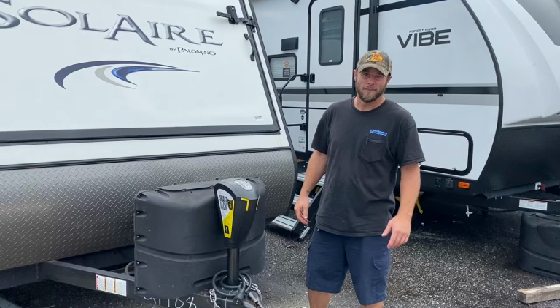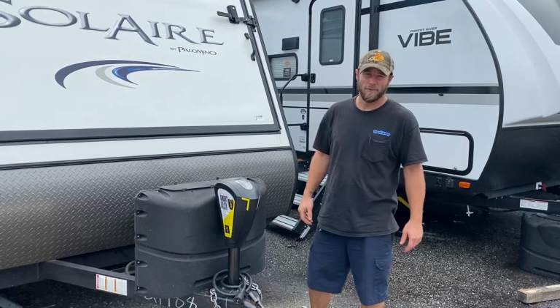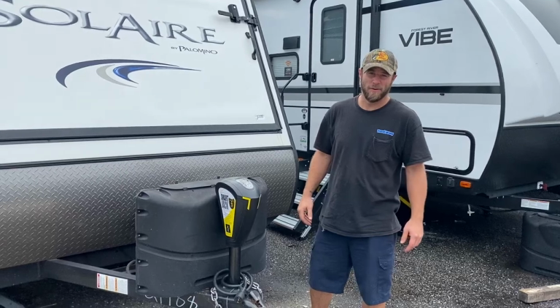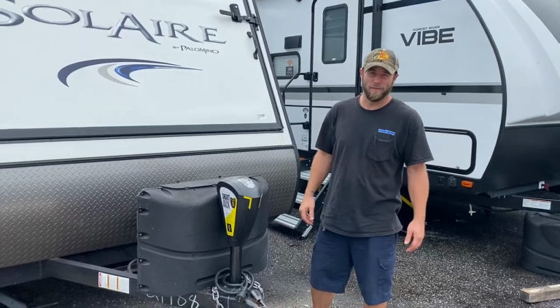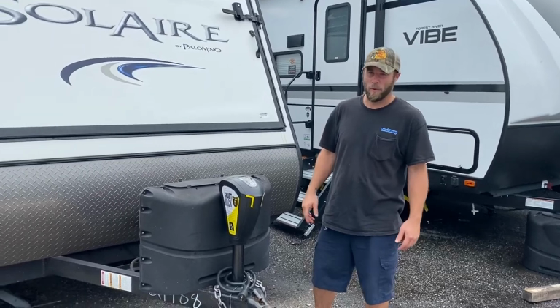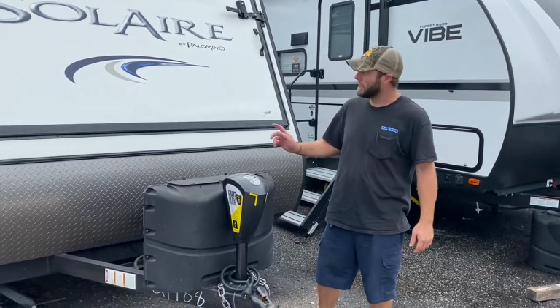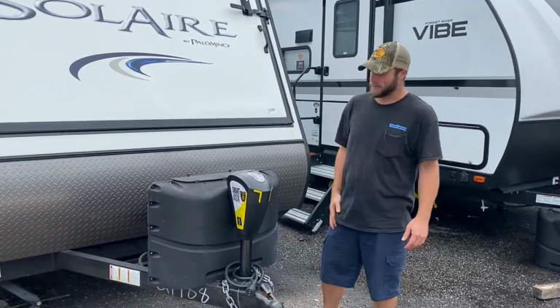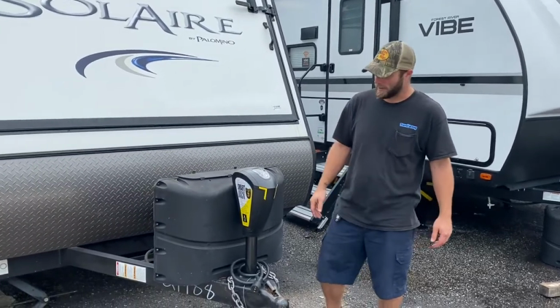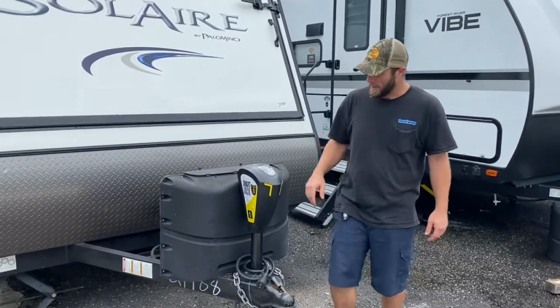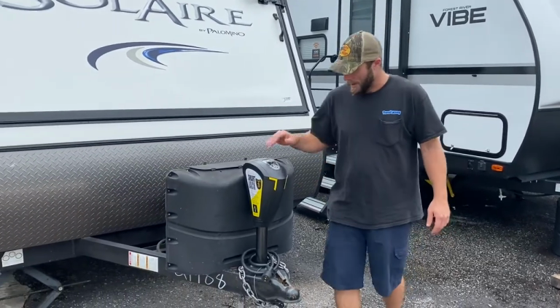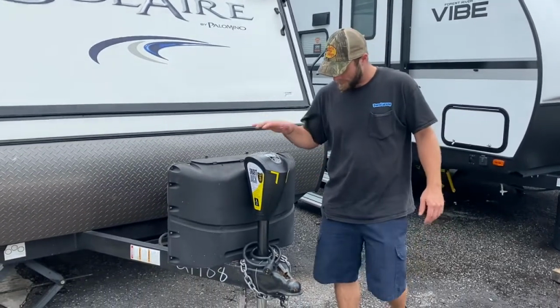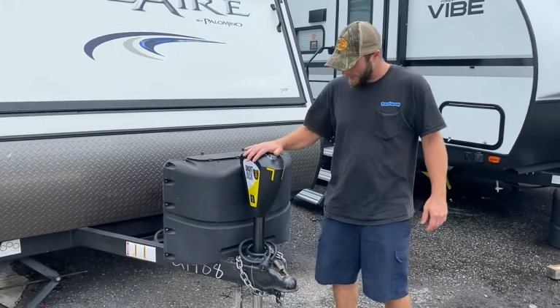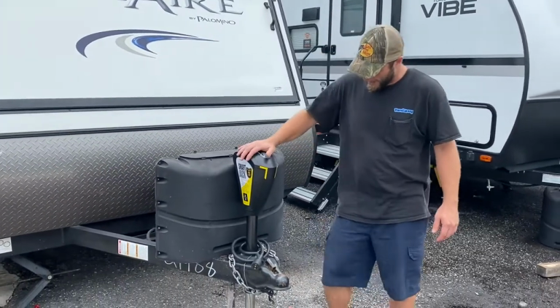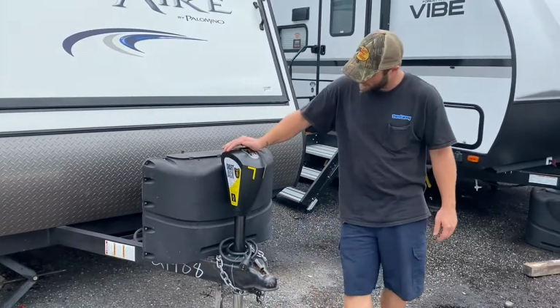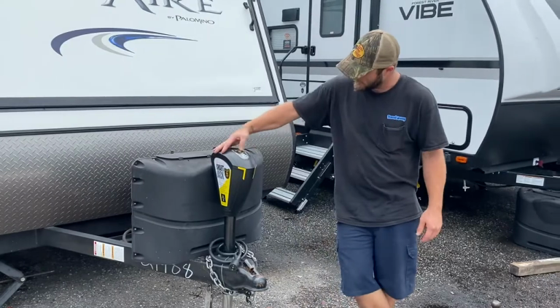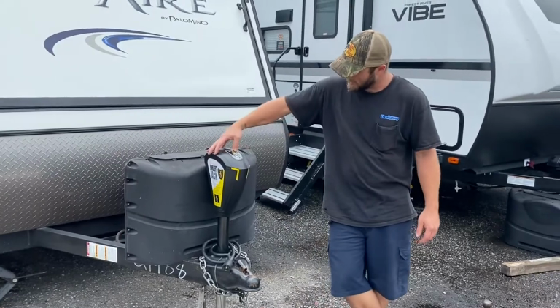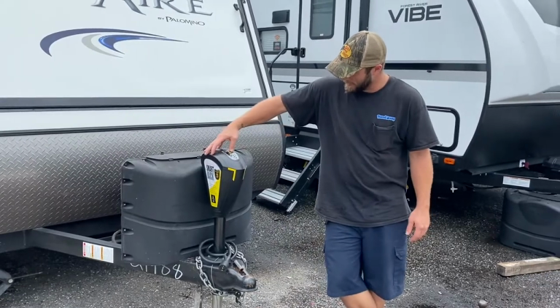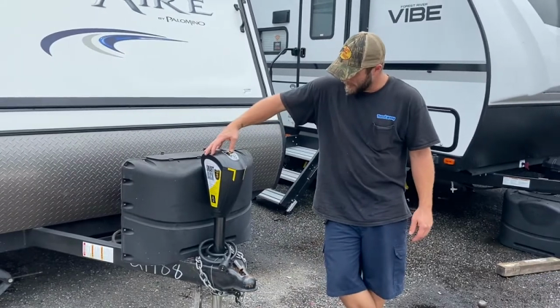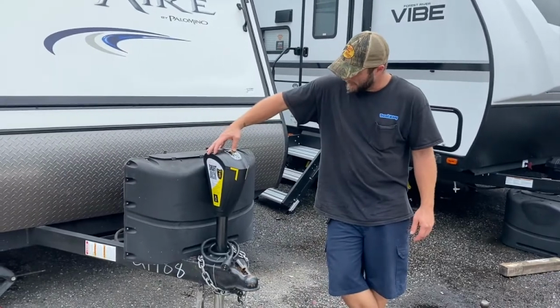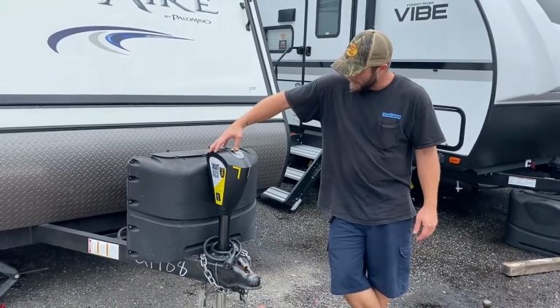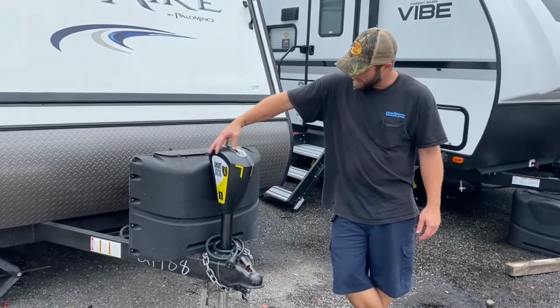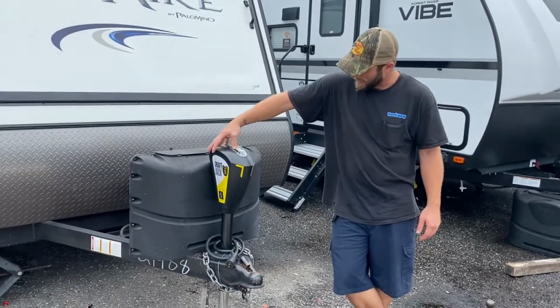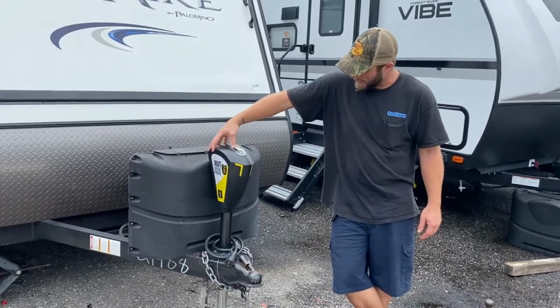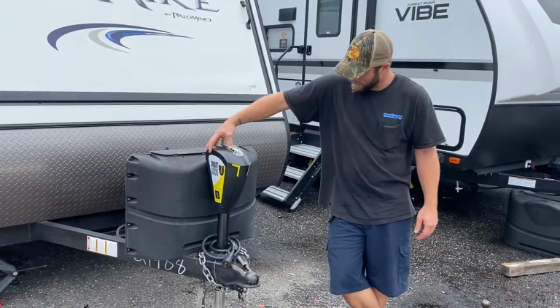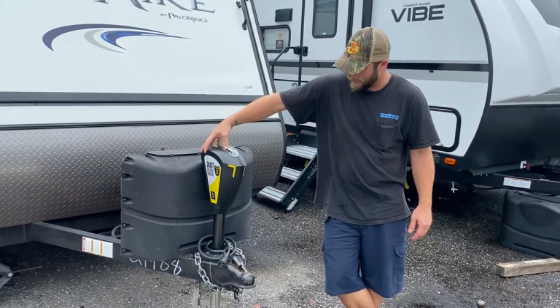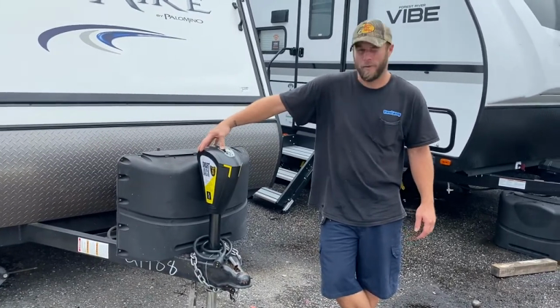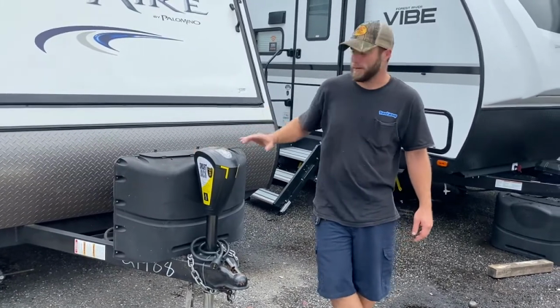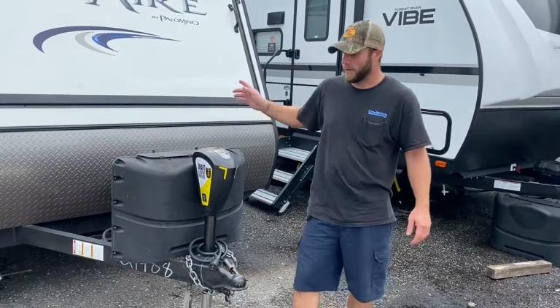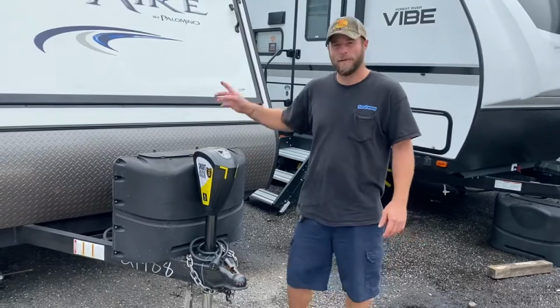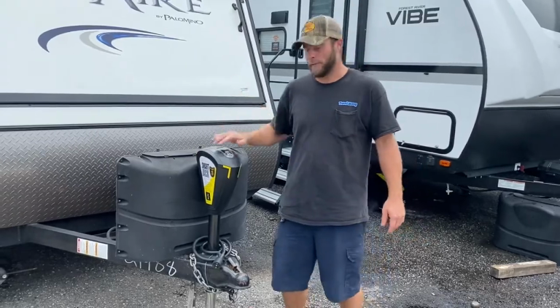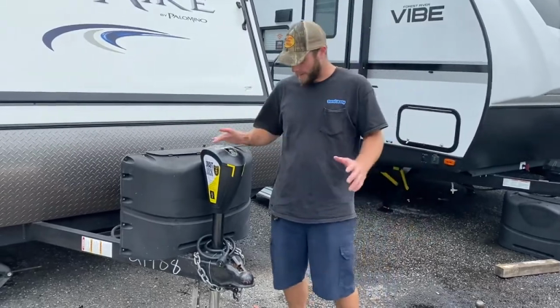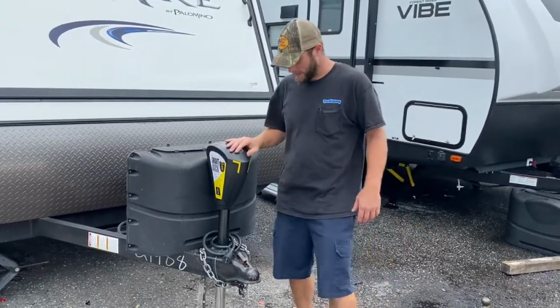John will be doing your virtual walkthrough here on your Sawyer. First right here we have your electric tongue jack. It raises up and down and will help level it front to back whenever you get to your site.